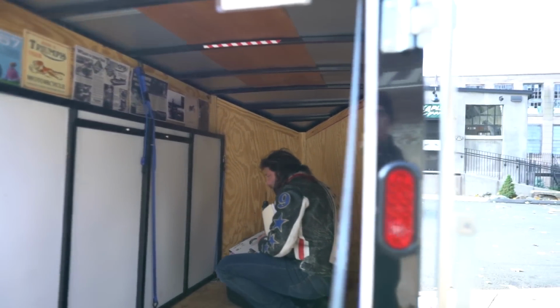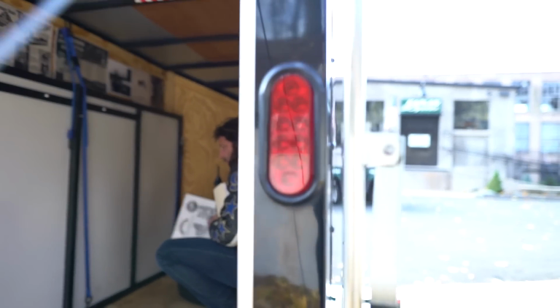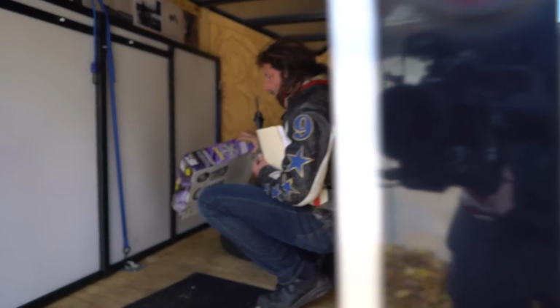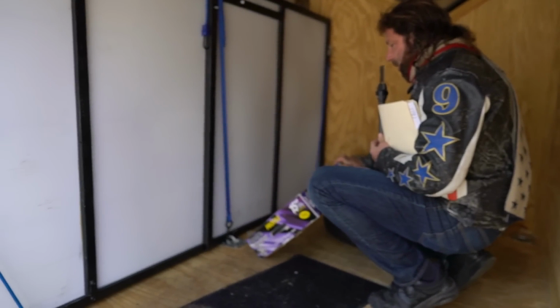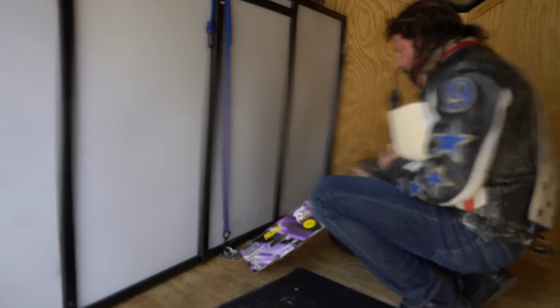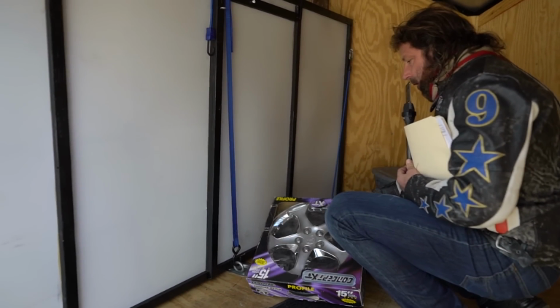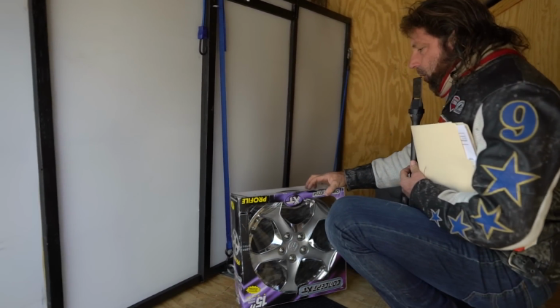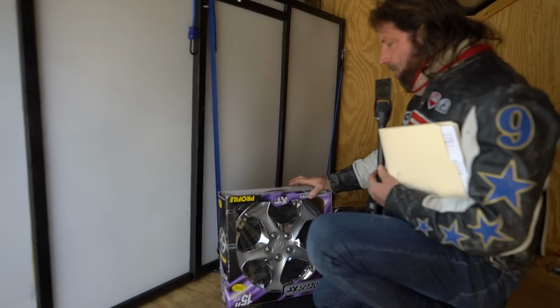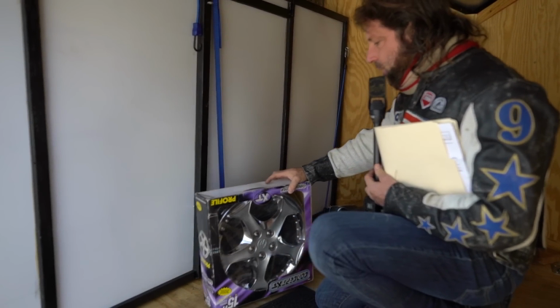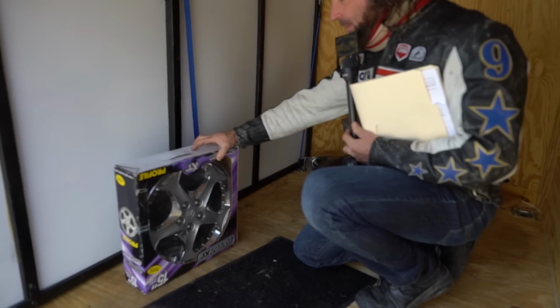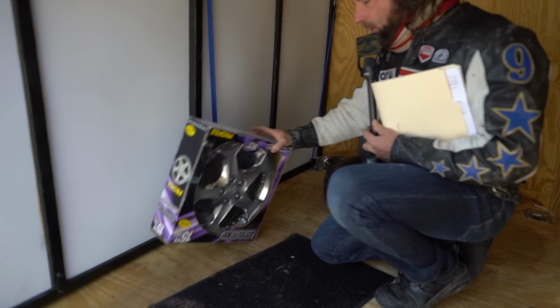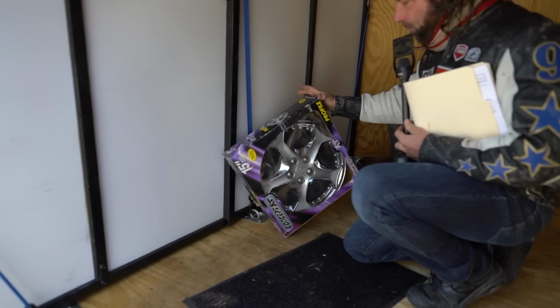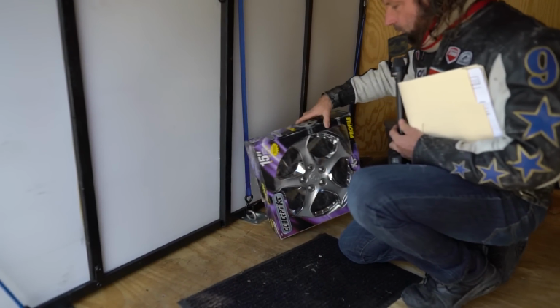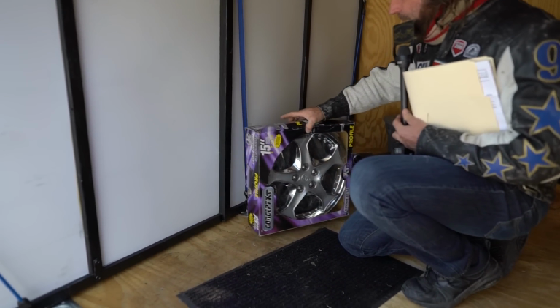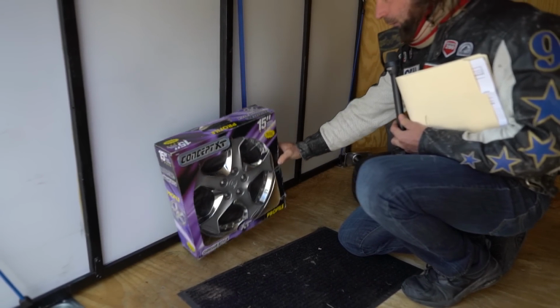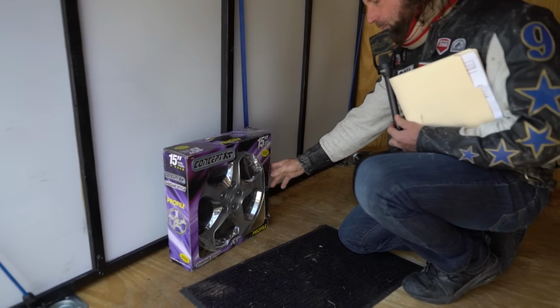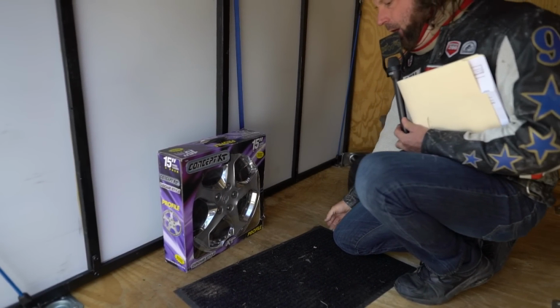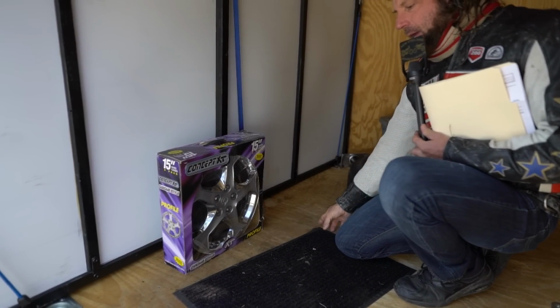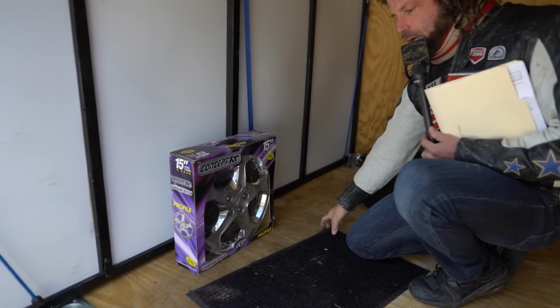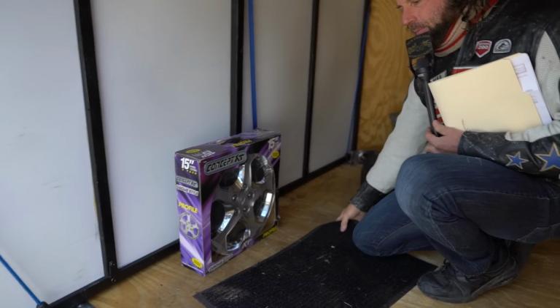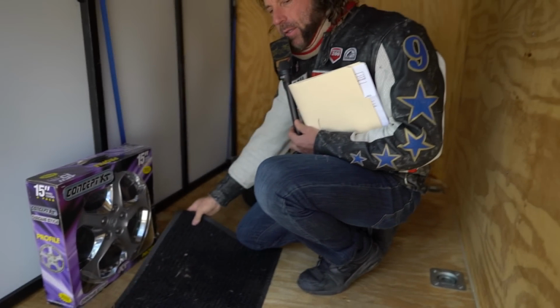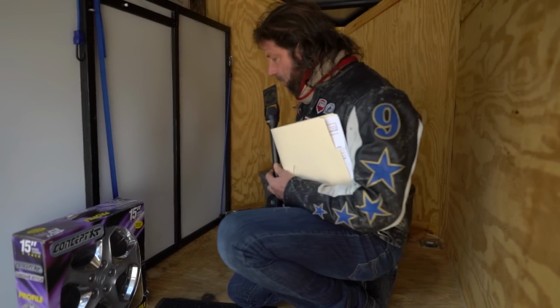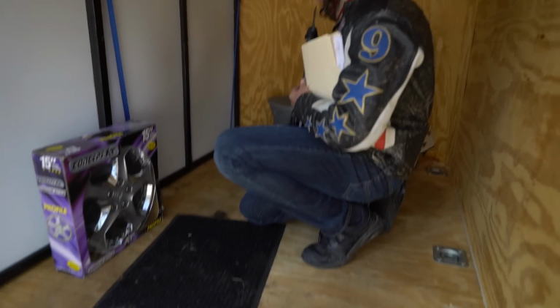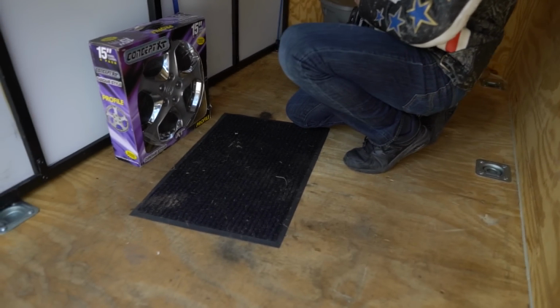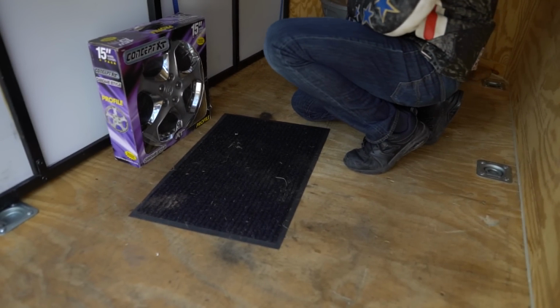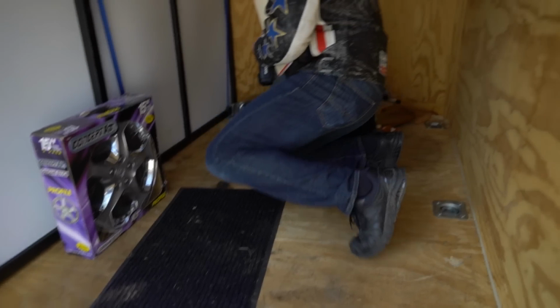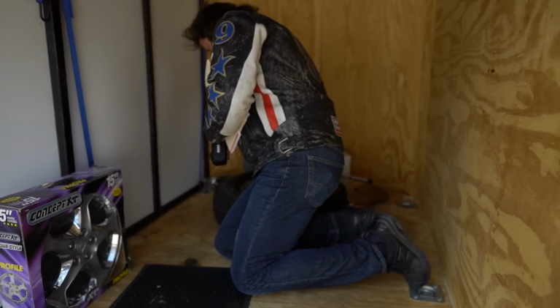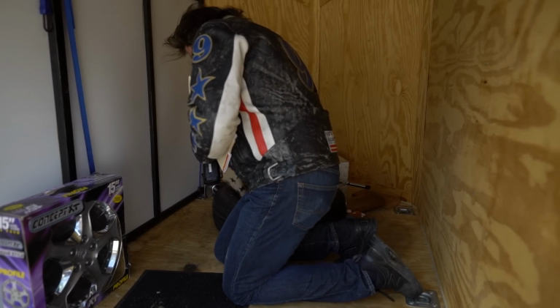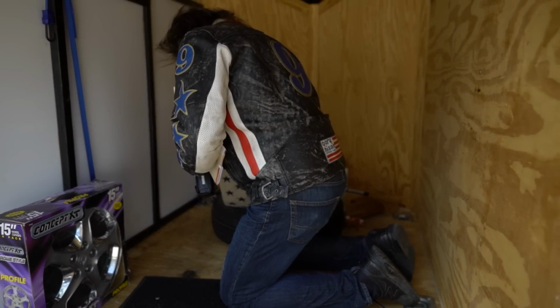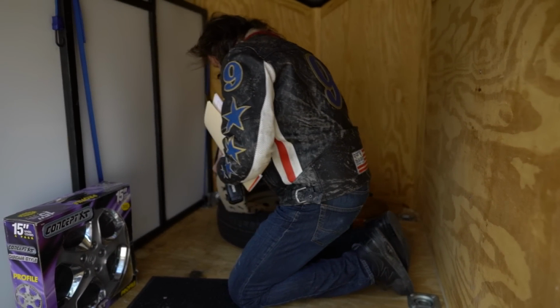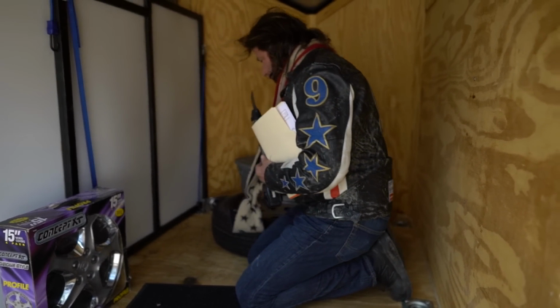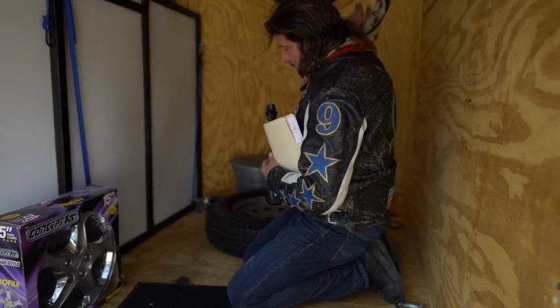It has an additional hubcap — two 15-inch hubcaps — but it also has a brand-new spare. It has a mat that goes on the outside and a full-size 205/75/15 spare tire.